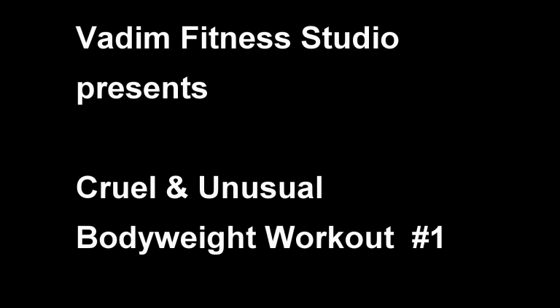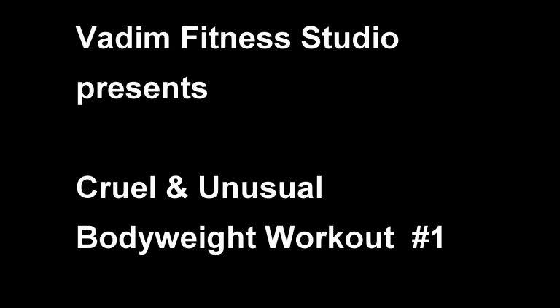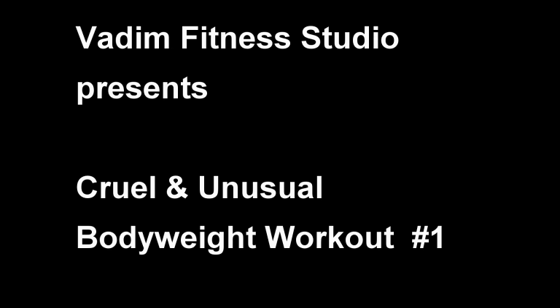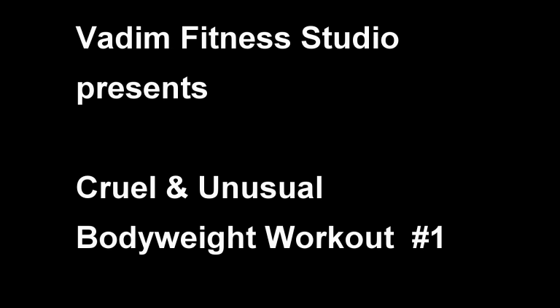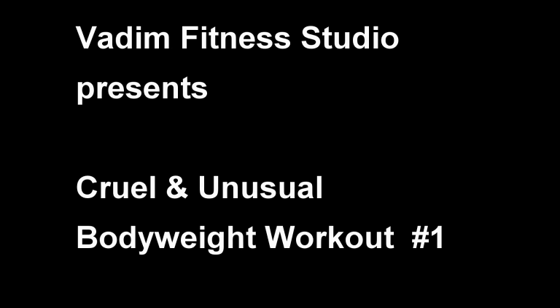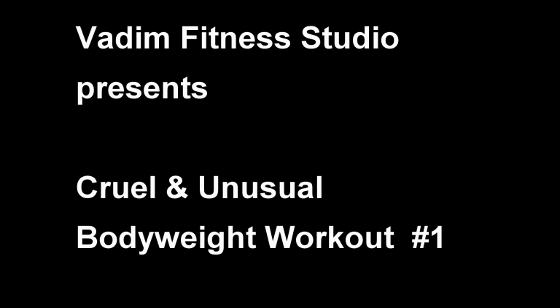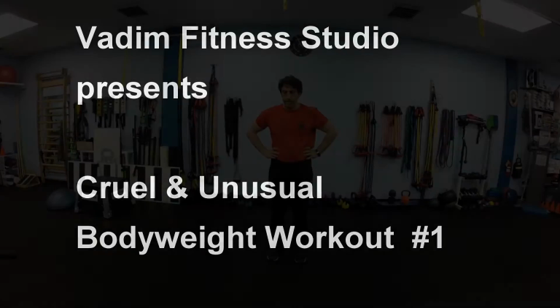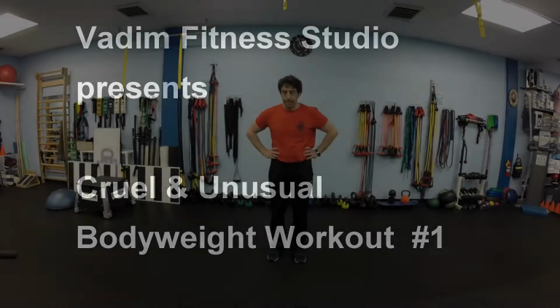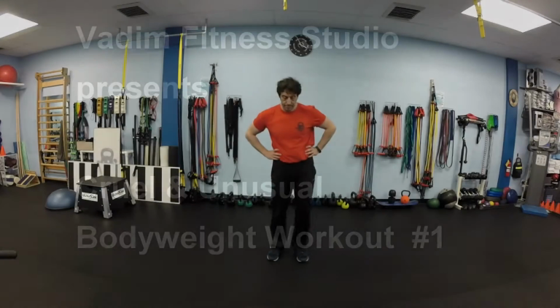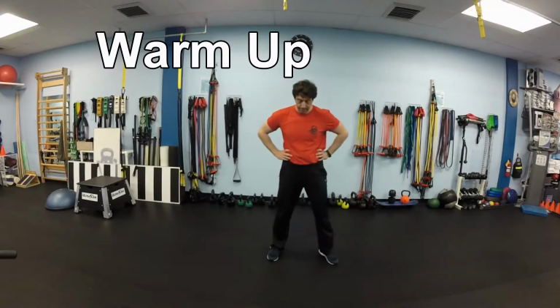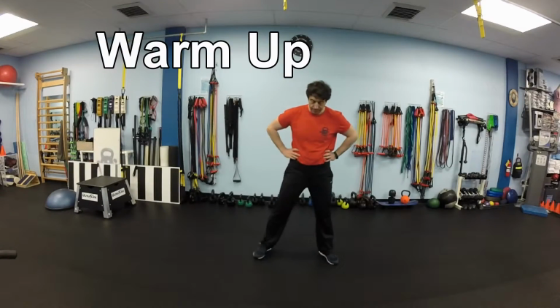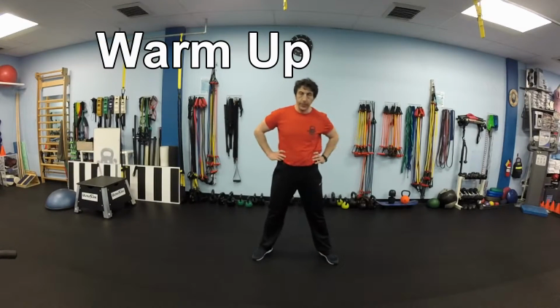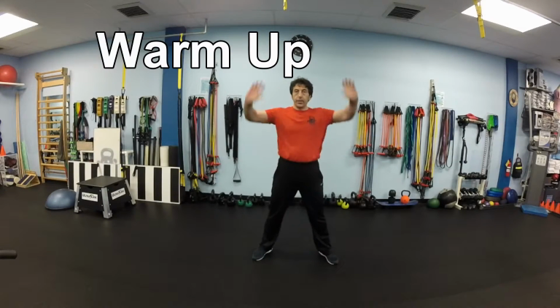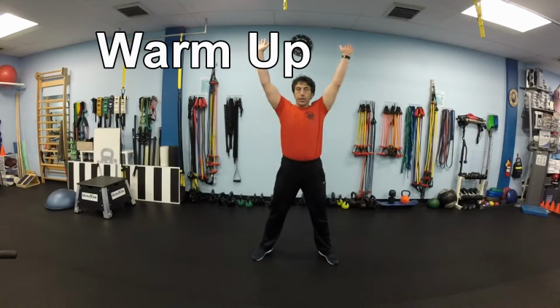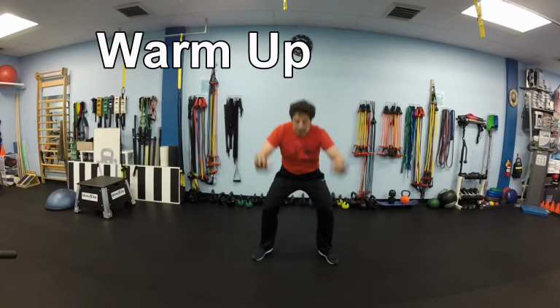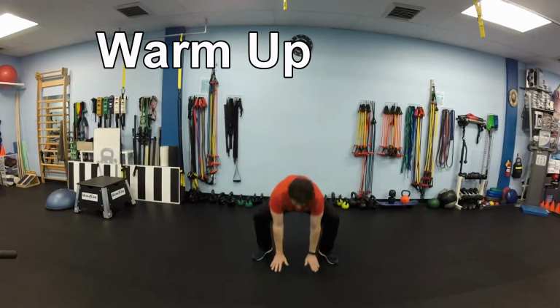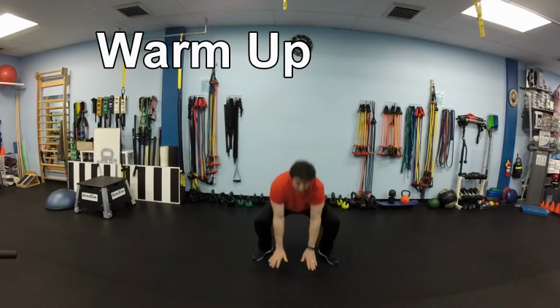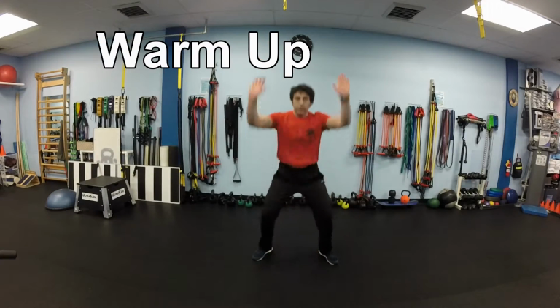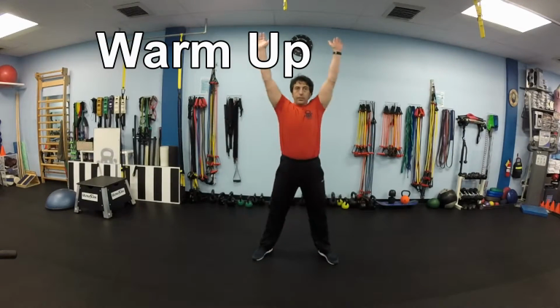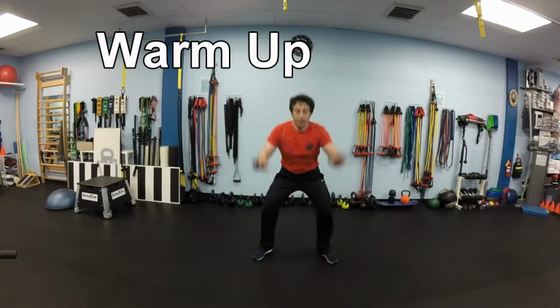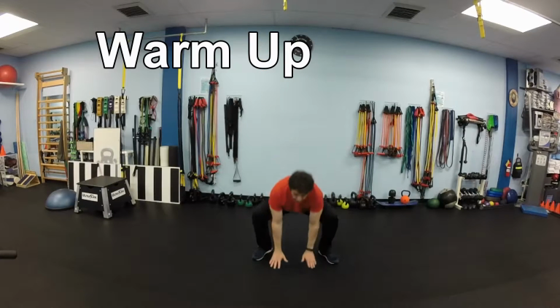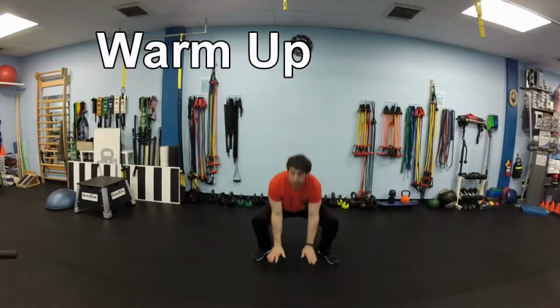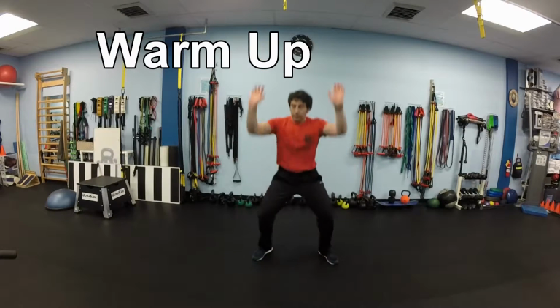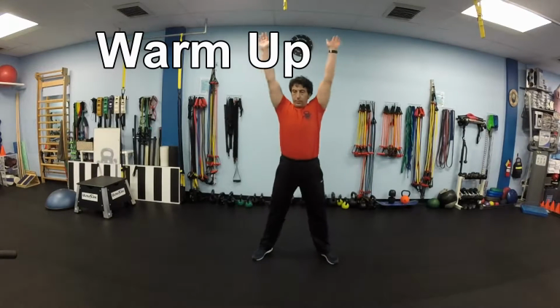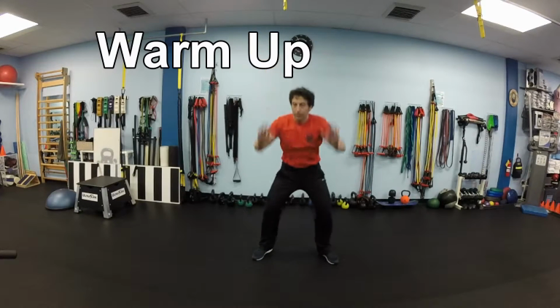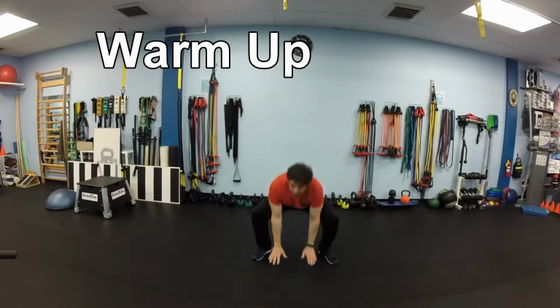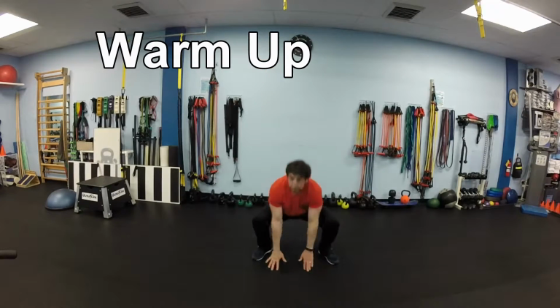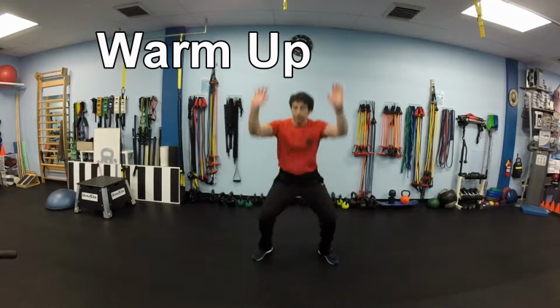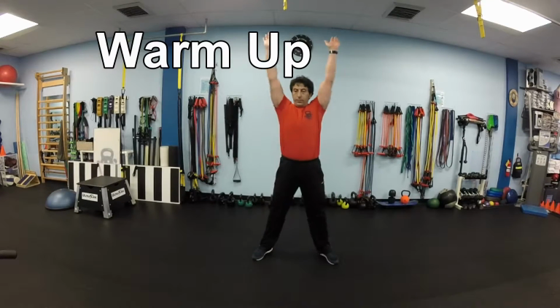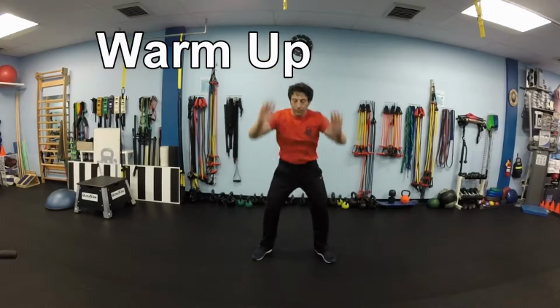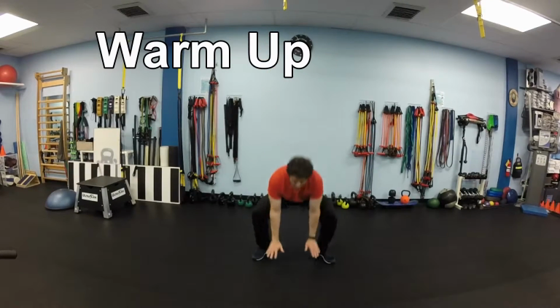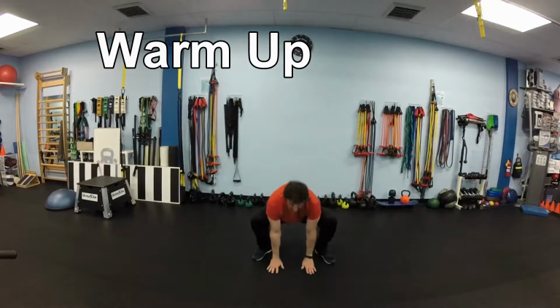We will start our warm-up with 10 frog squats. Squat down, put your hands on the floor, then stand up and reach up. 10 times.